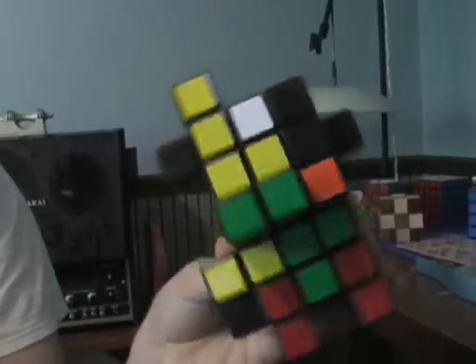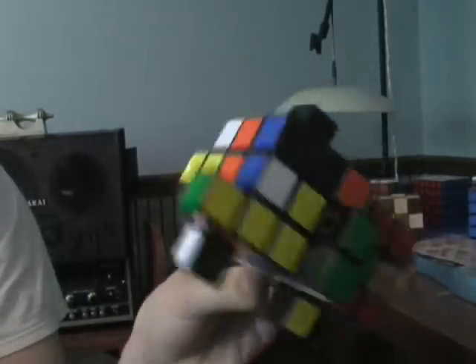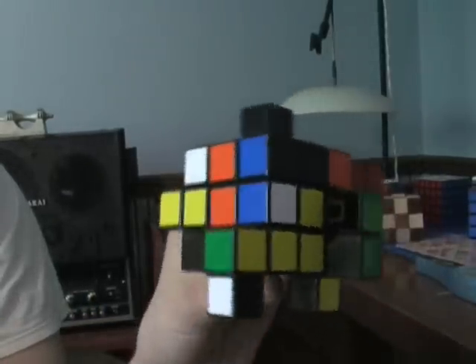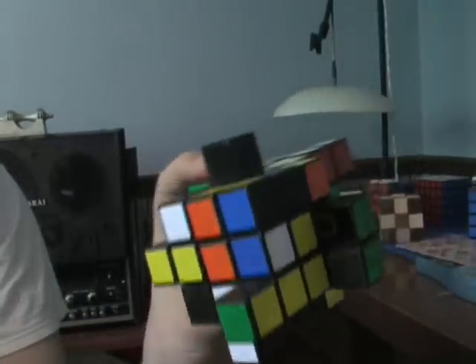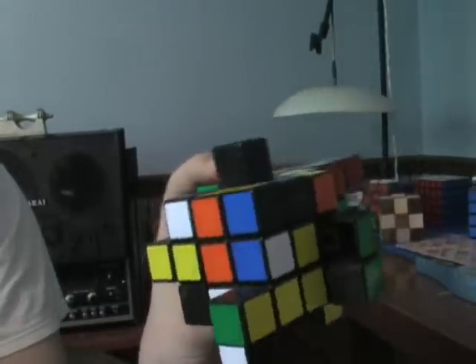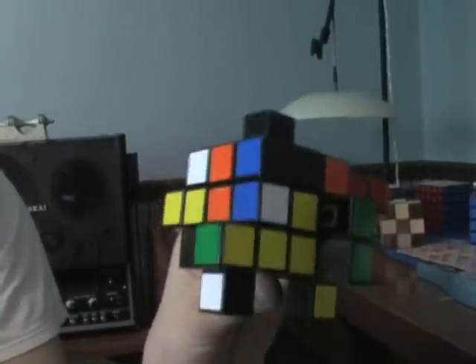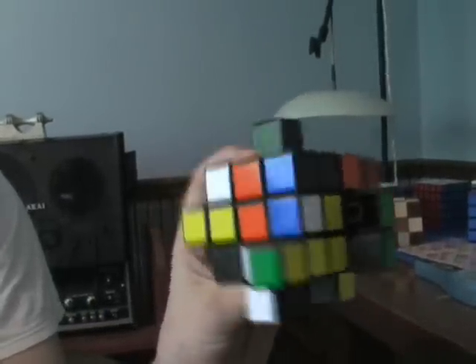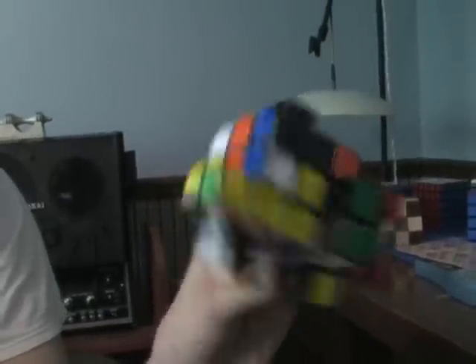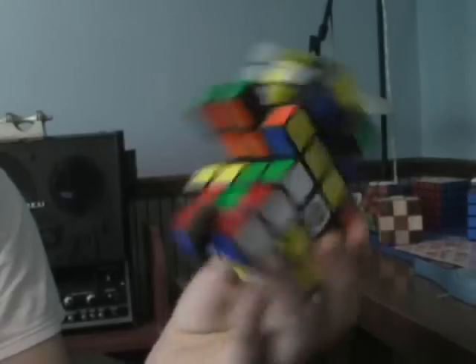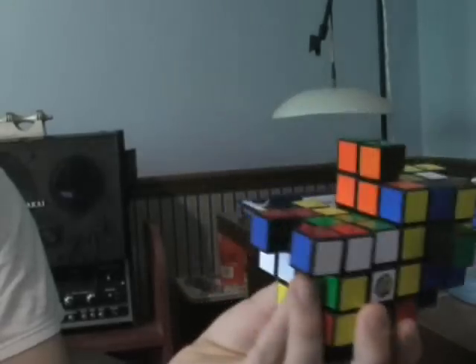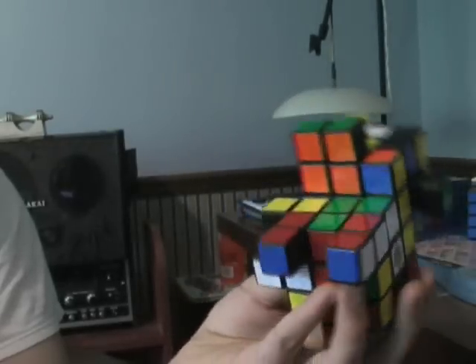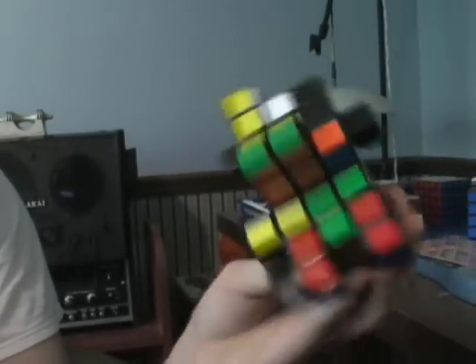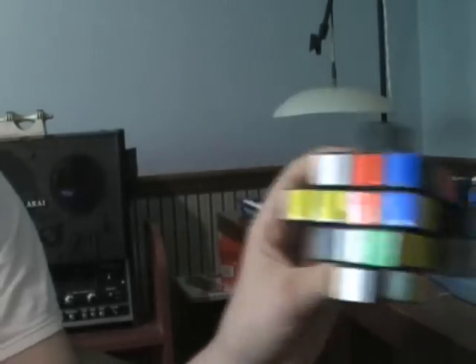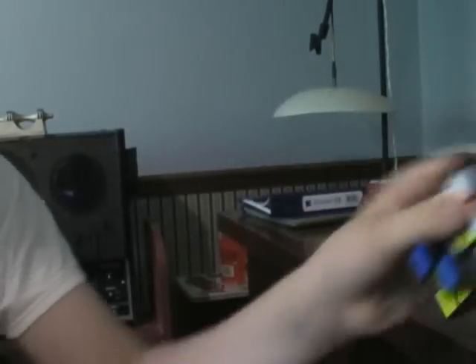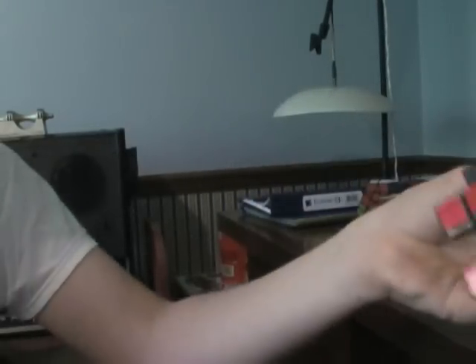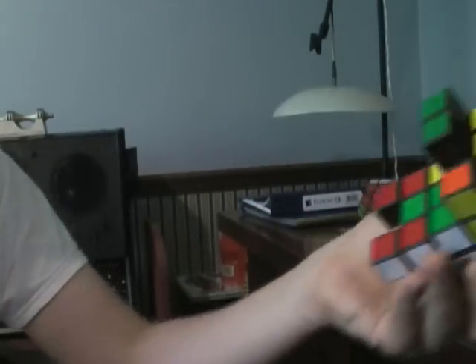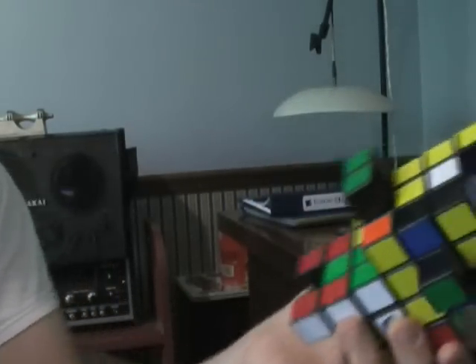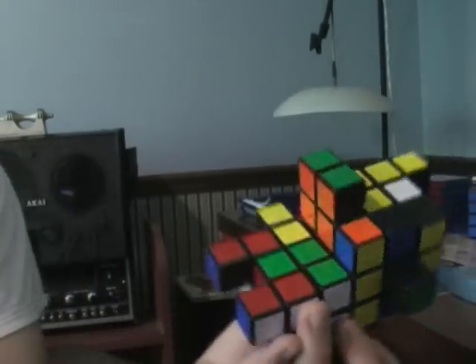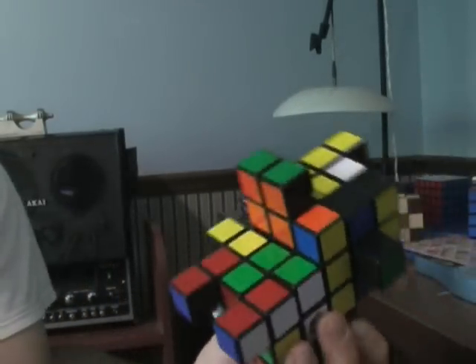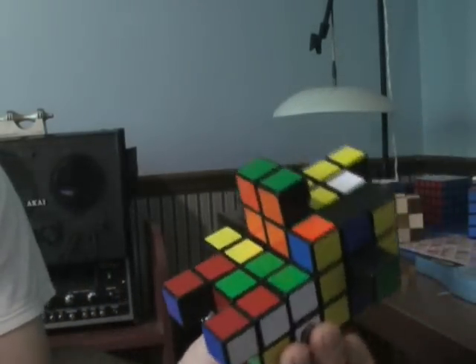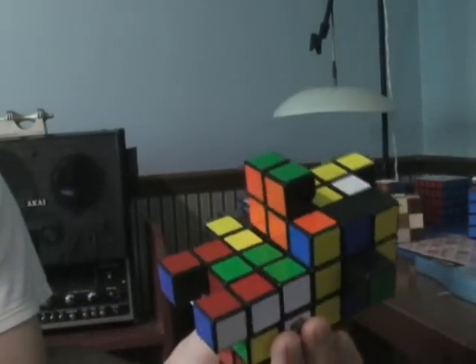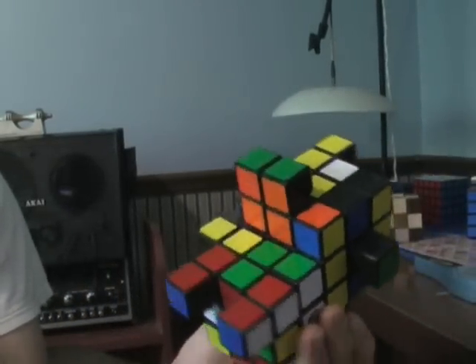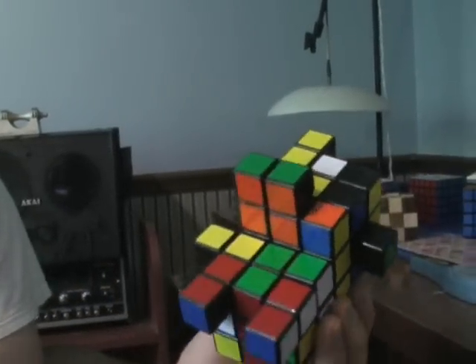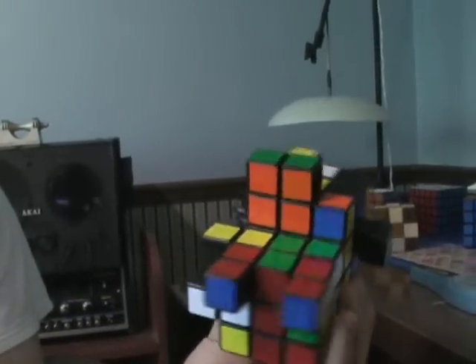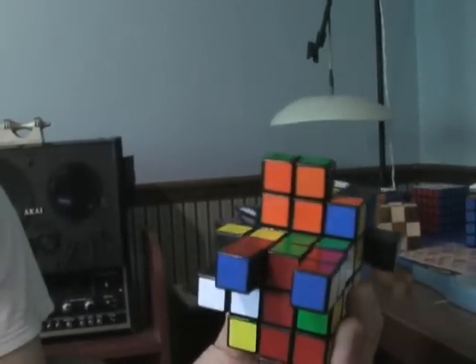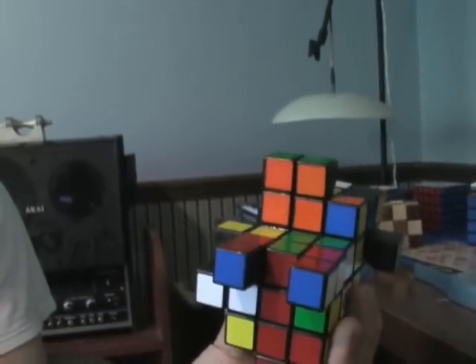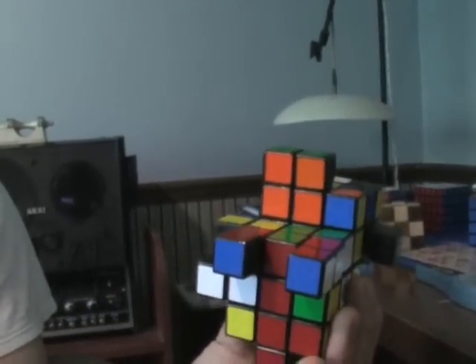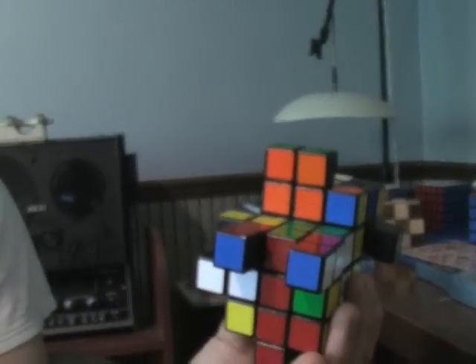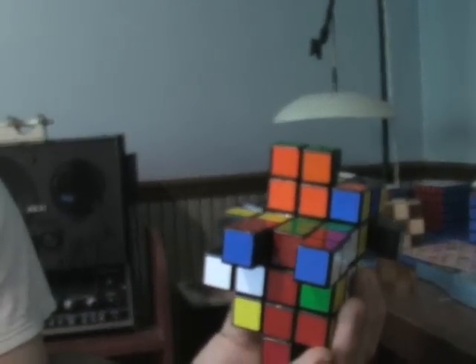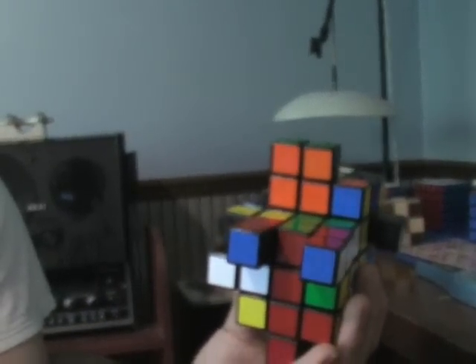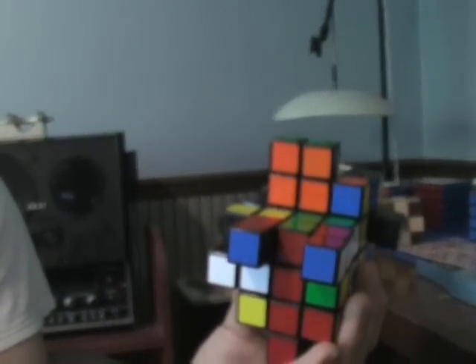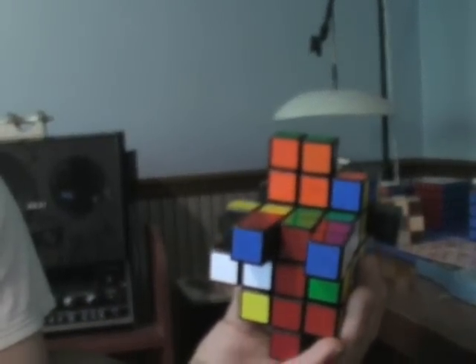I guess you could call it a cube of chaos in 3x3s. When it's solved, it looks like a 3x4x5.